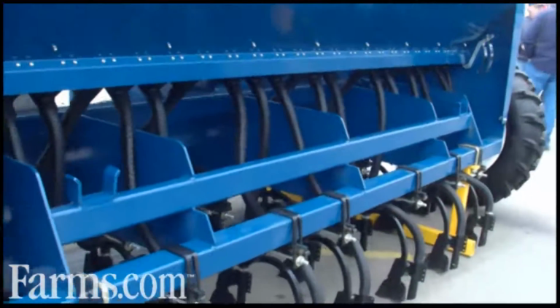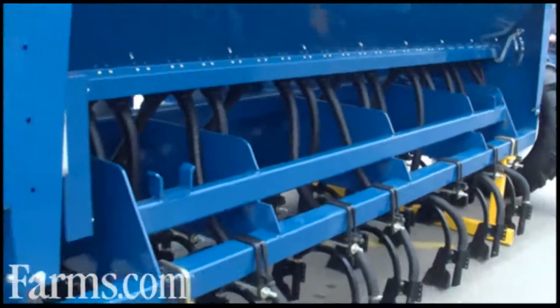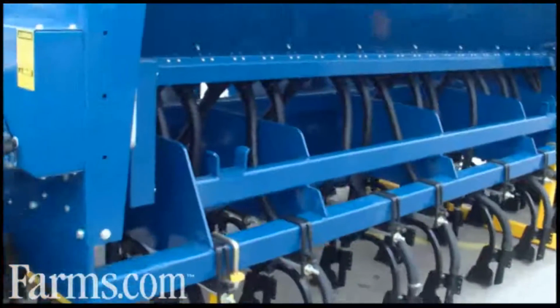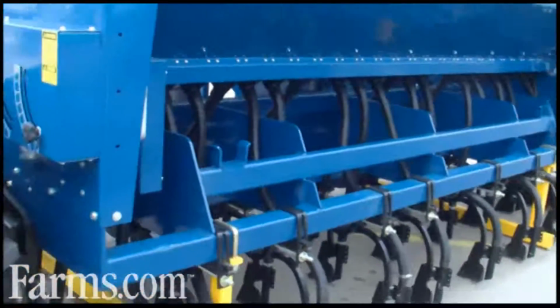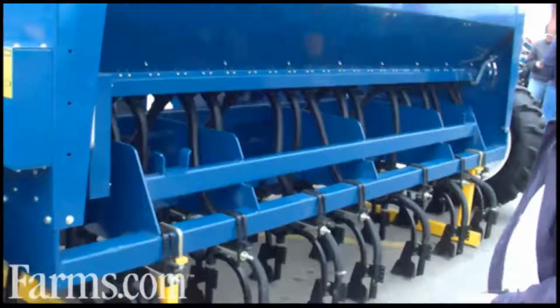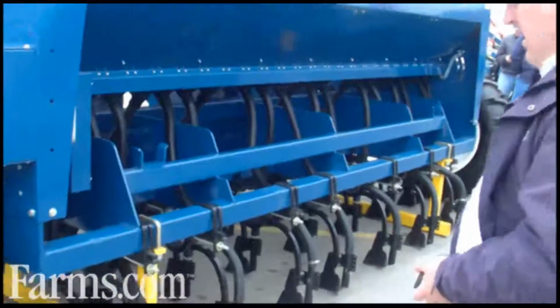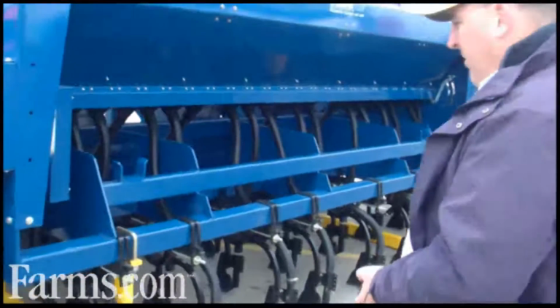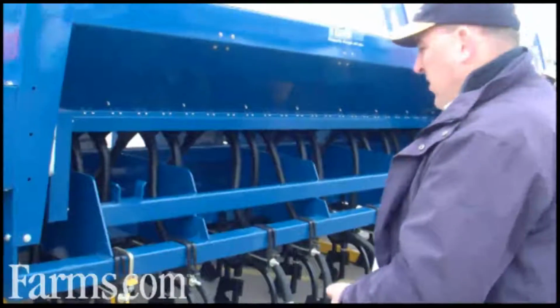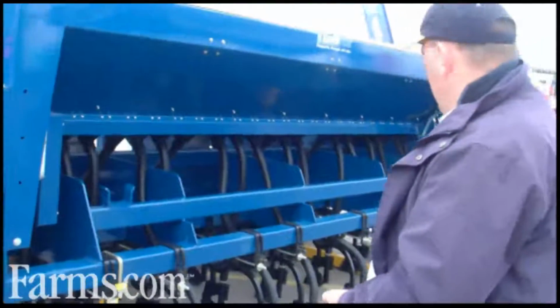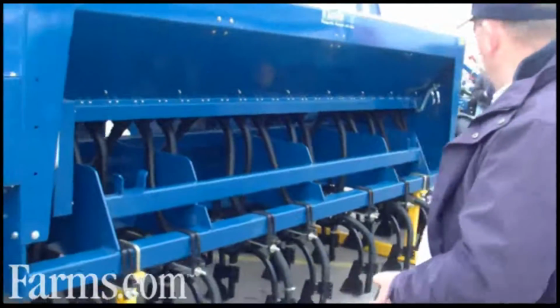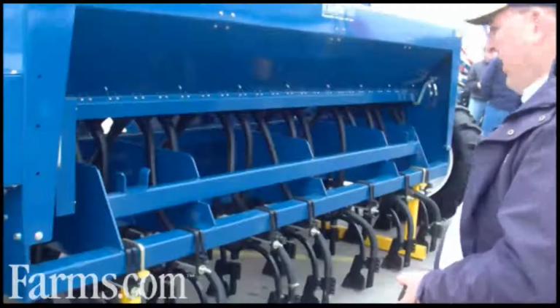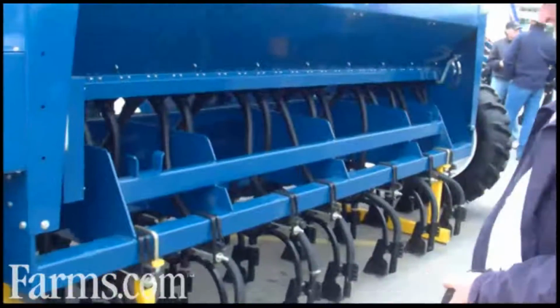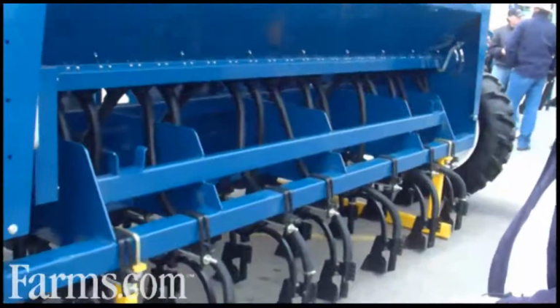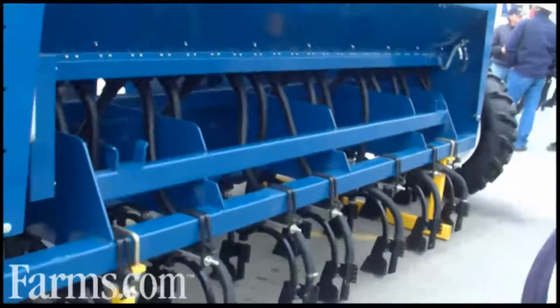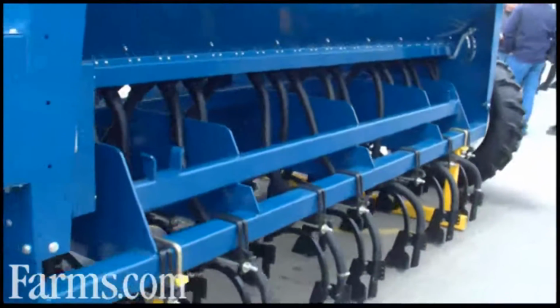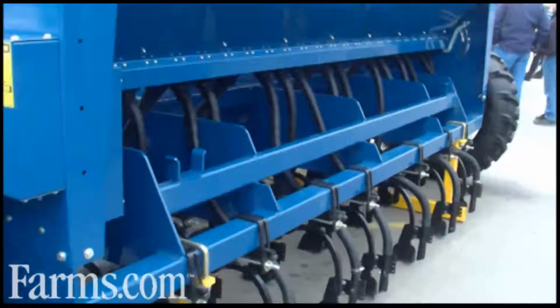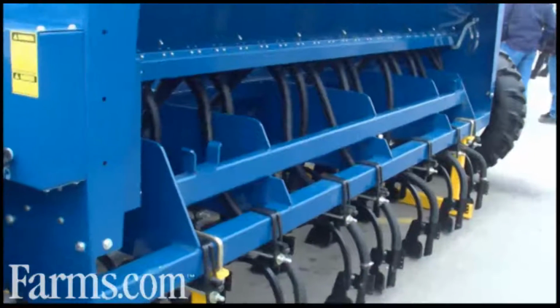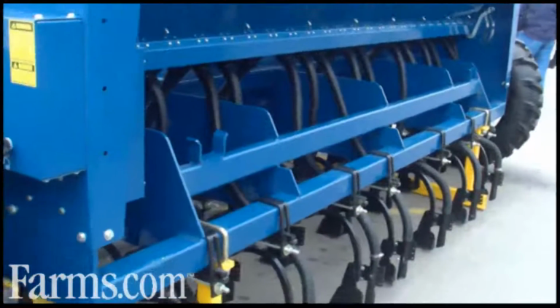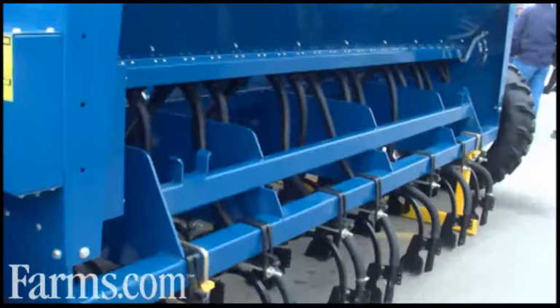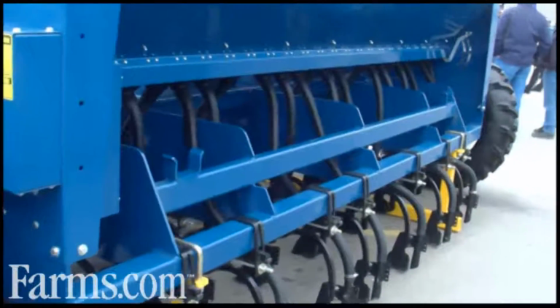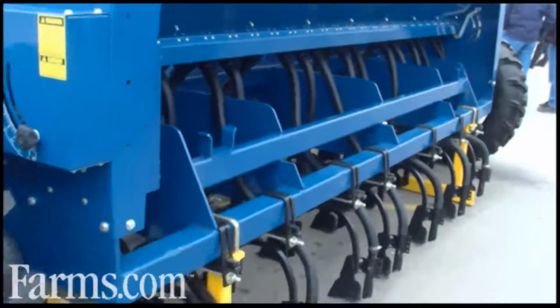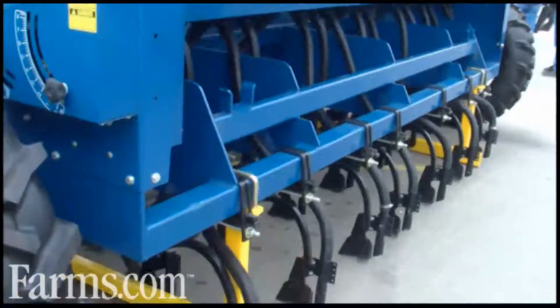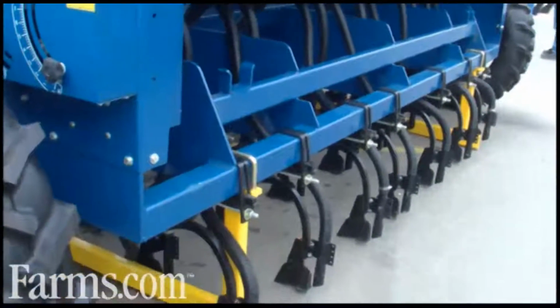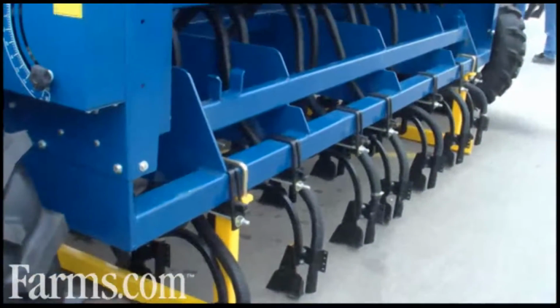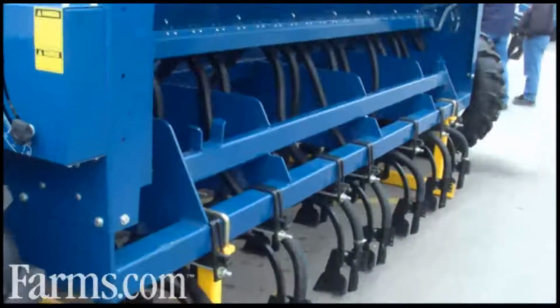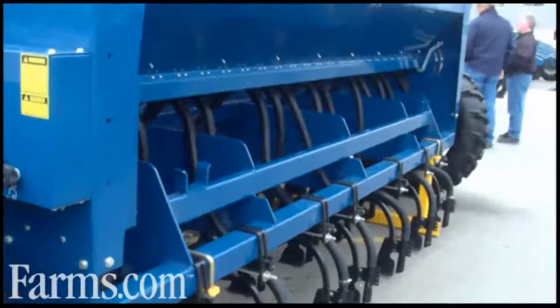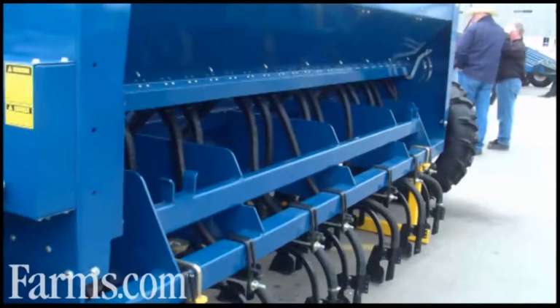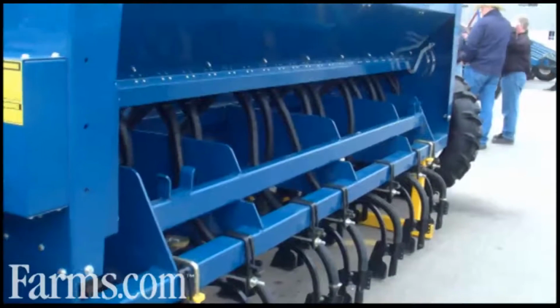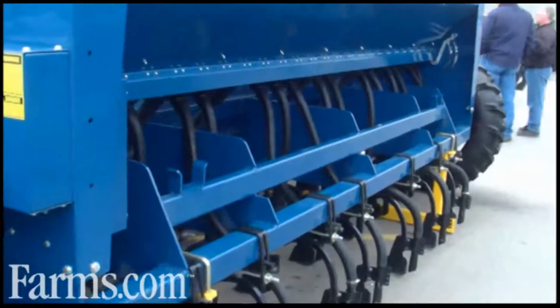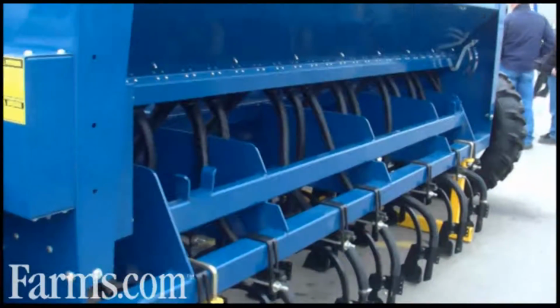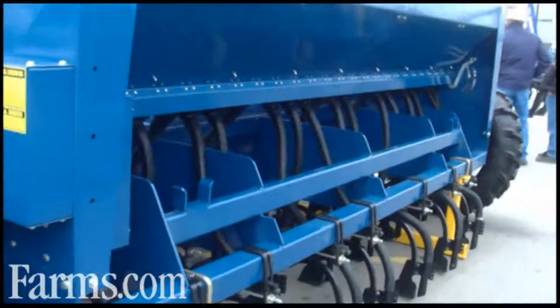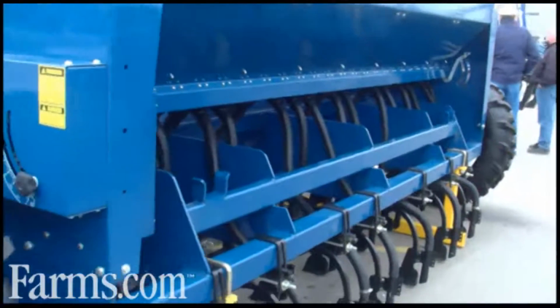So that's a quick rundown of the machine. We make it in sizes from 18 run right through to 22 run — this is the 22 run shown here — in 6 or 7 inch spacing. For more information, give us a call and check out our website. Cheers!